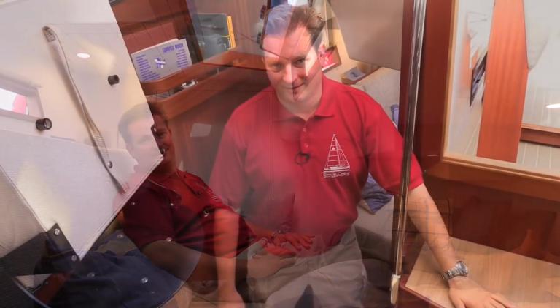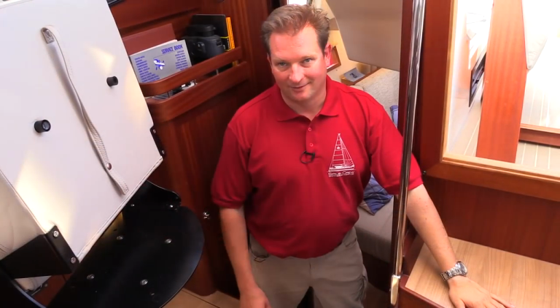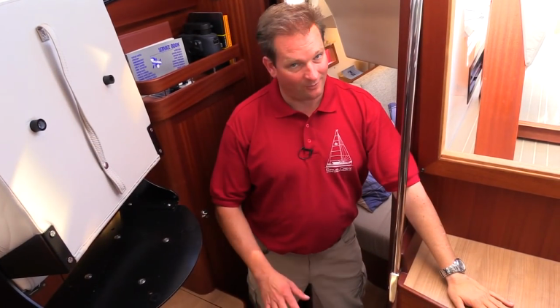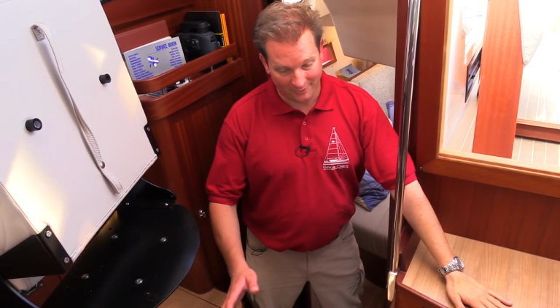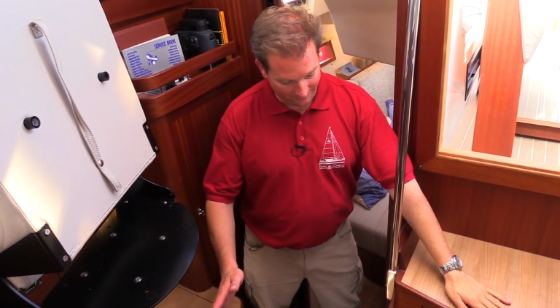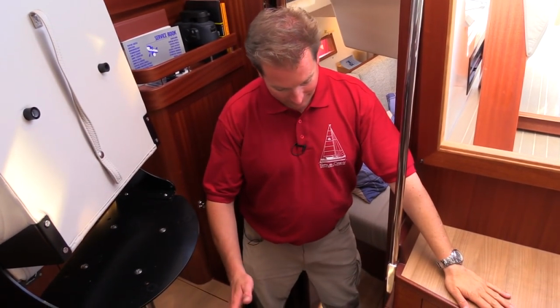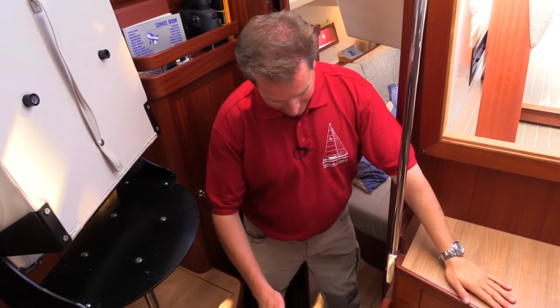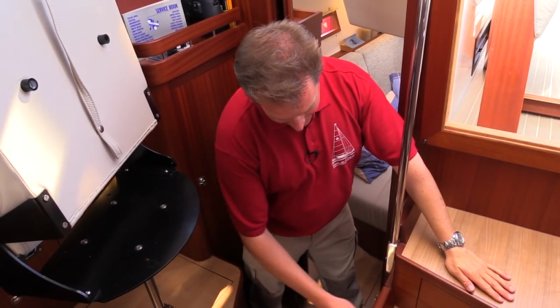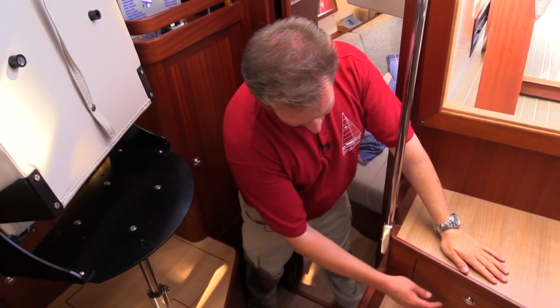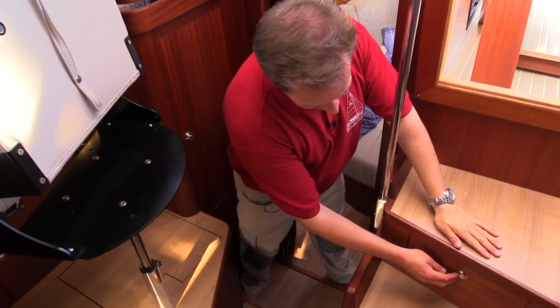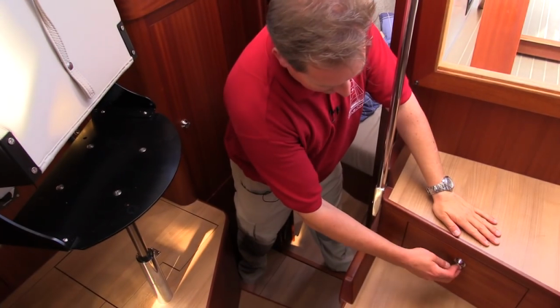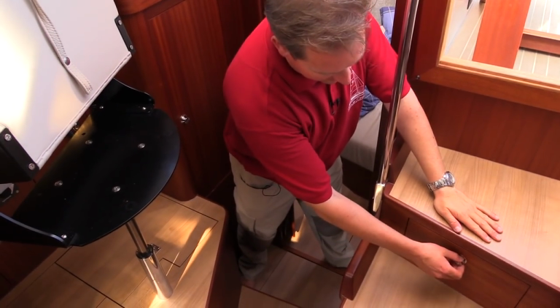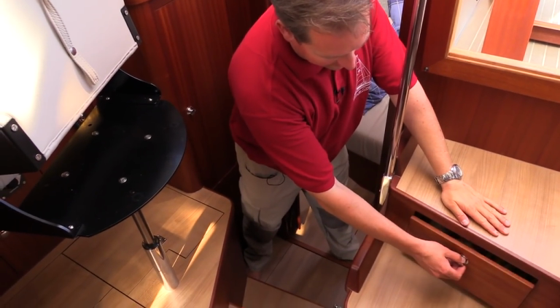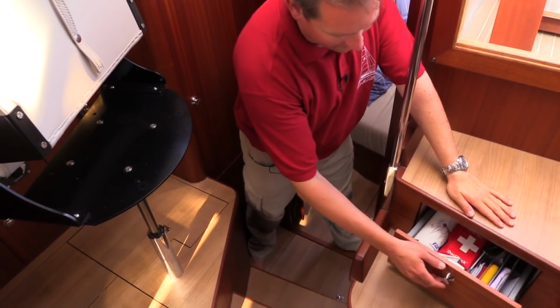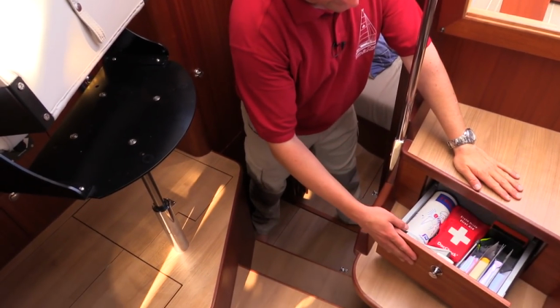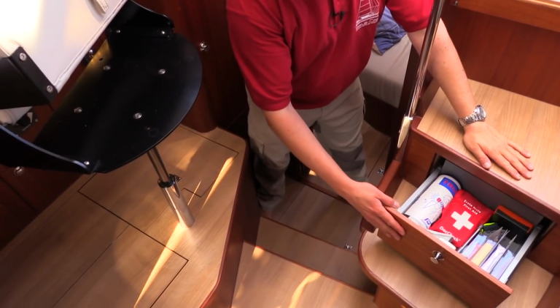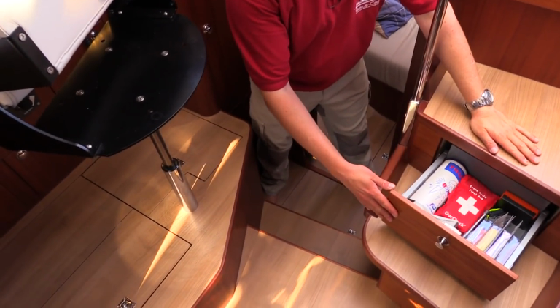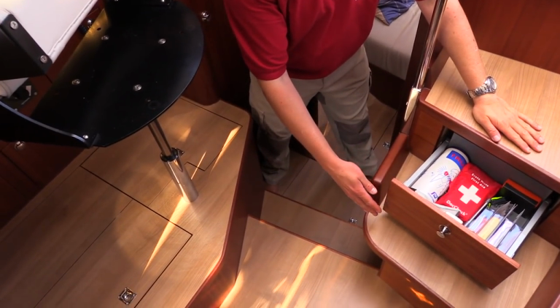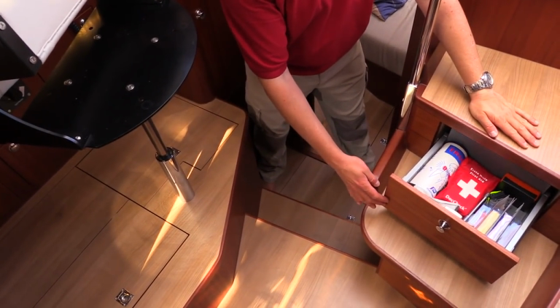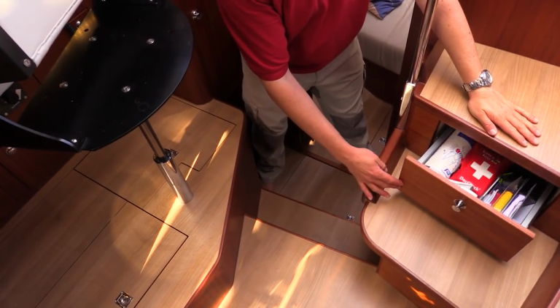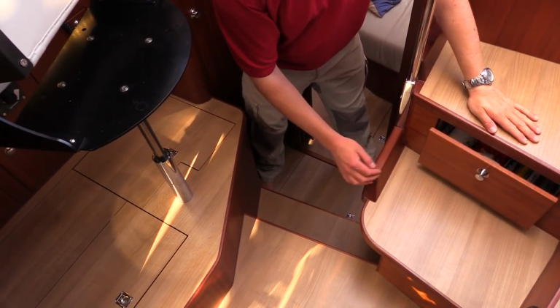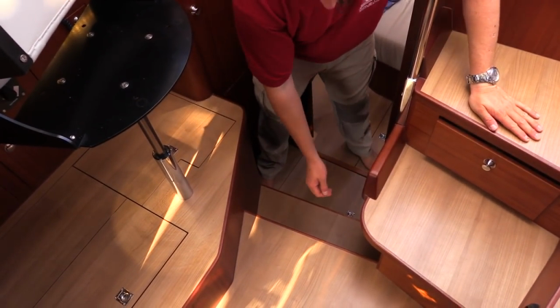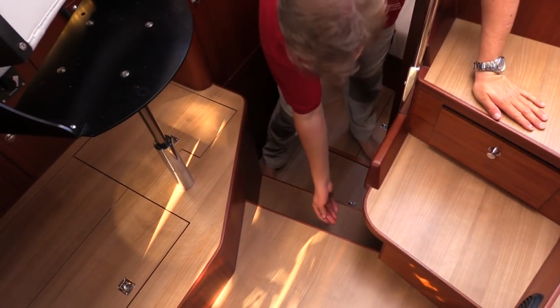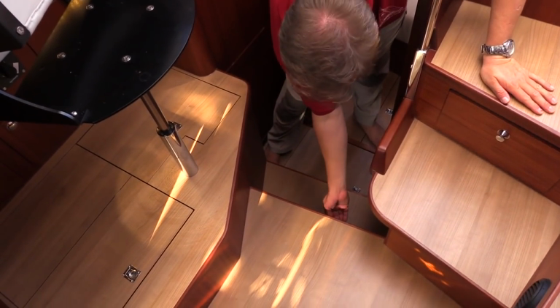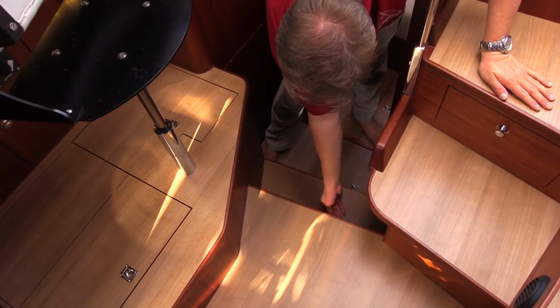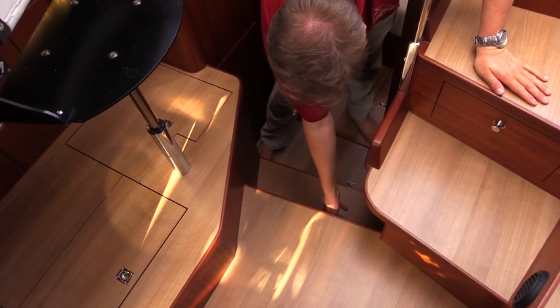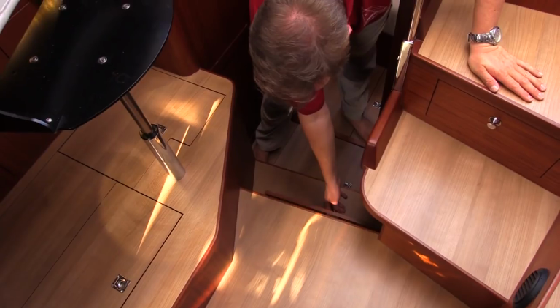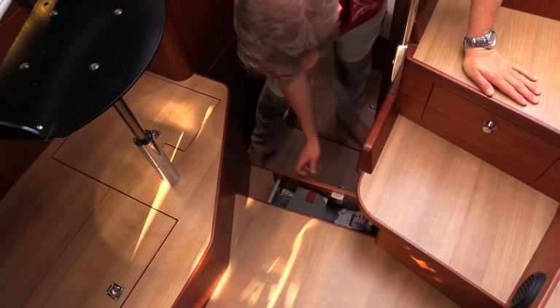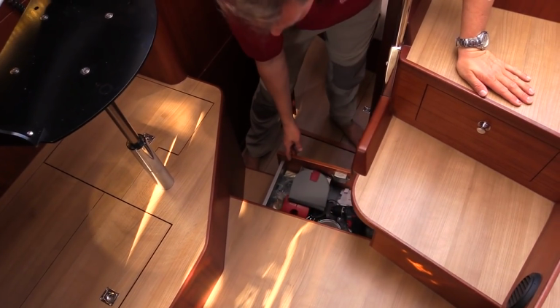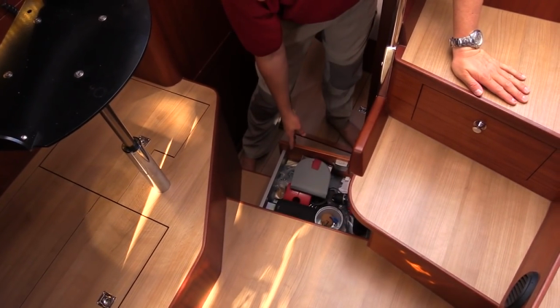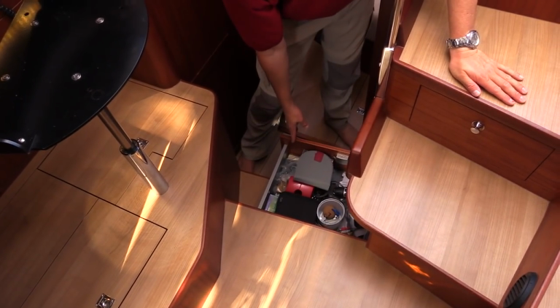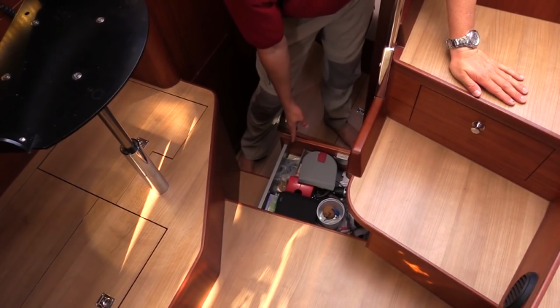All over the boat you will find lots of storage — so directly at the entrance there are a few emergency items, and doors literally everywhere.